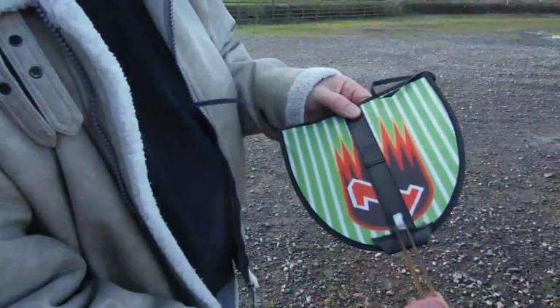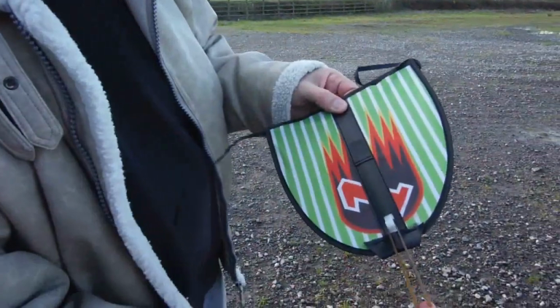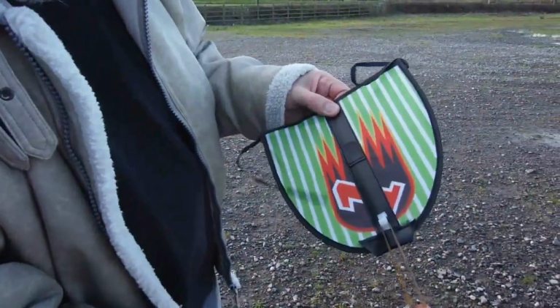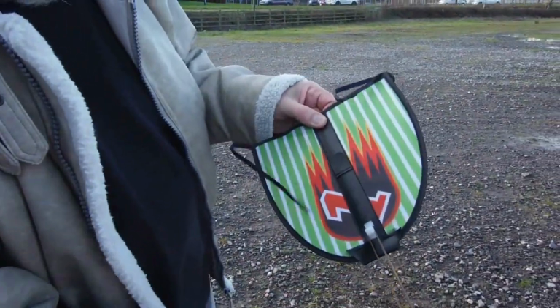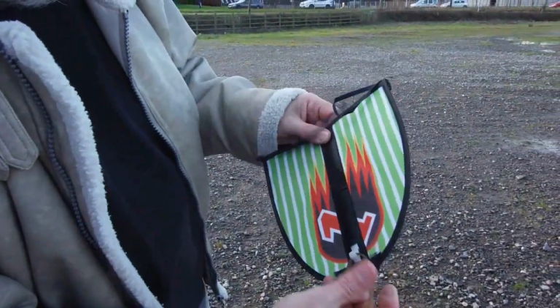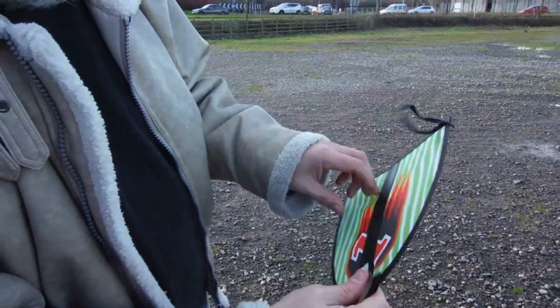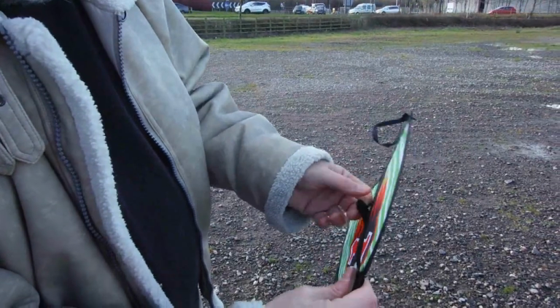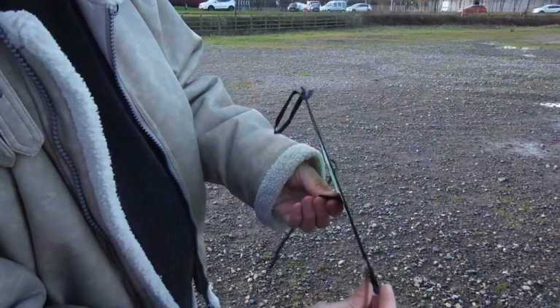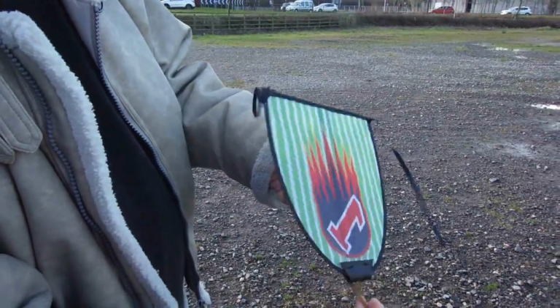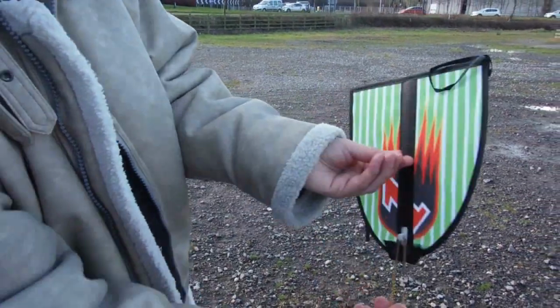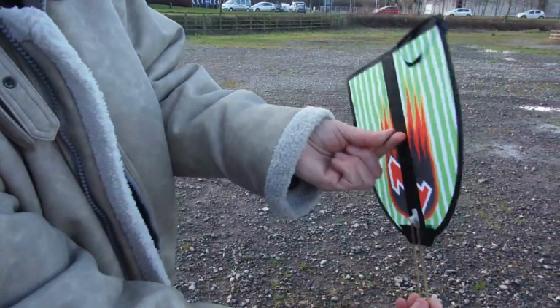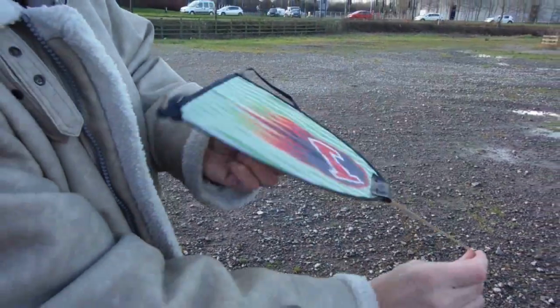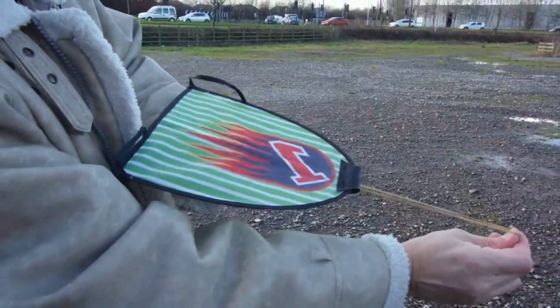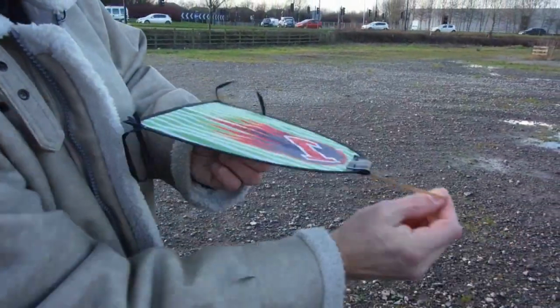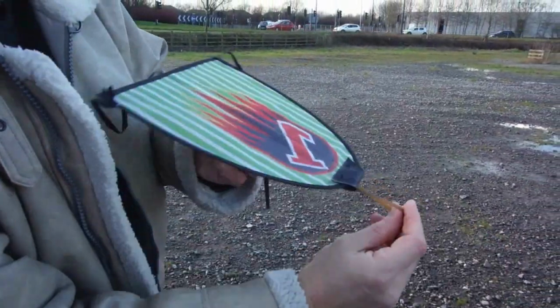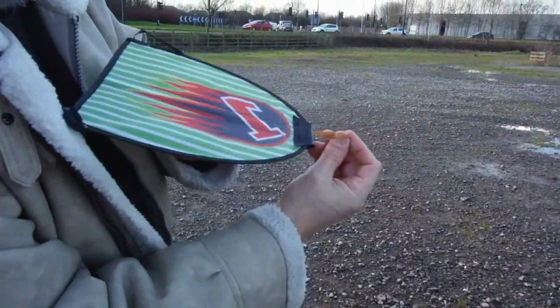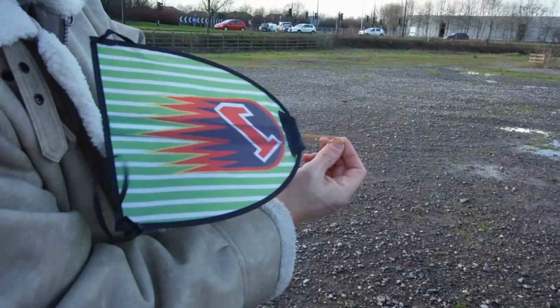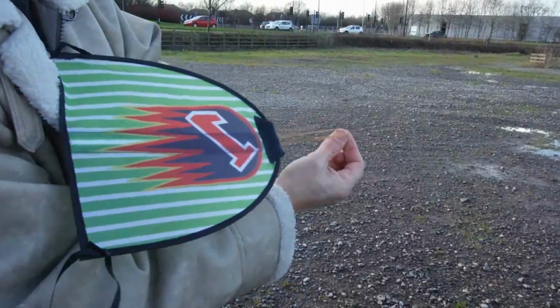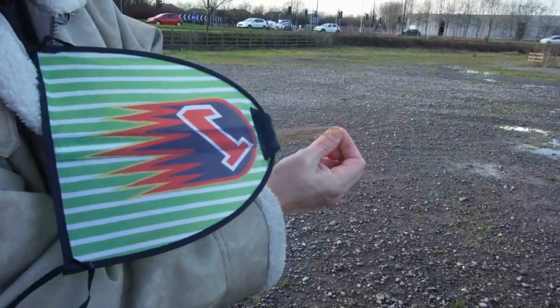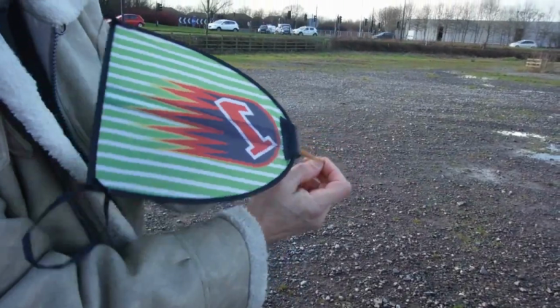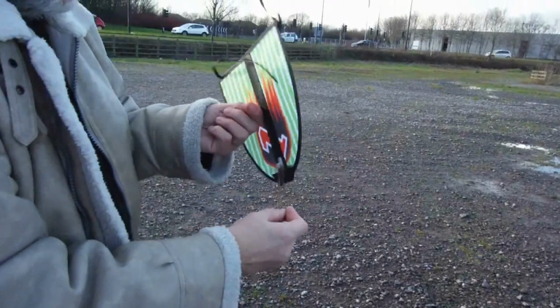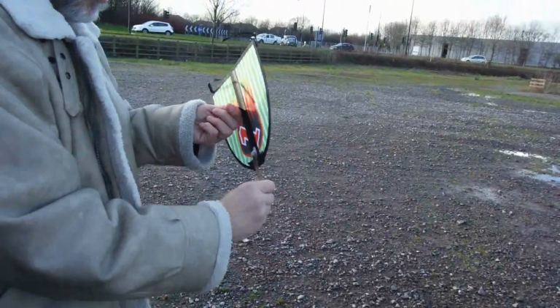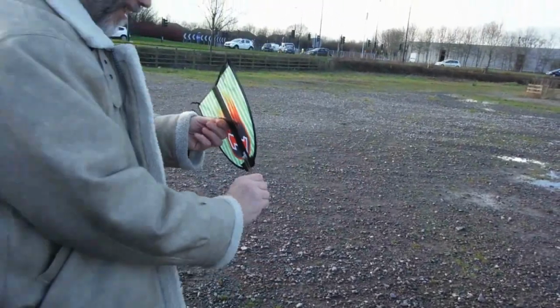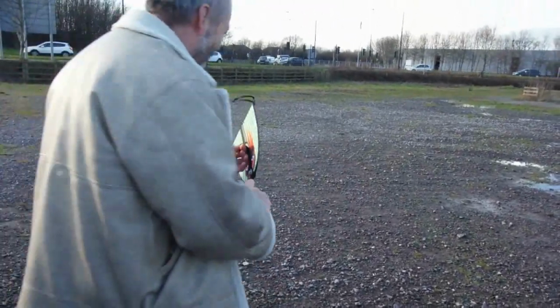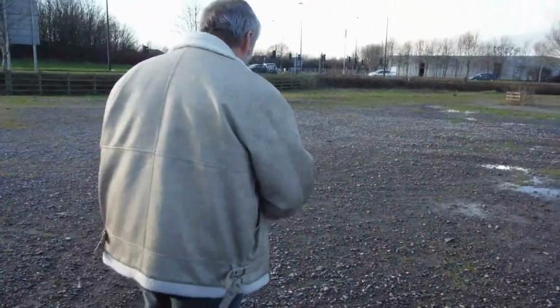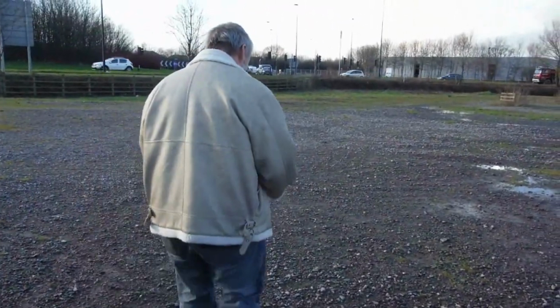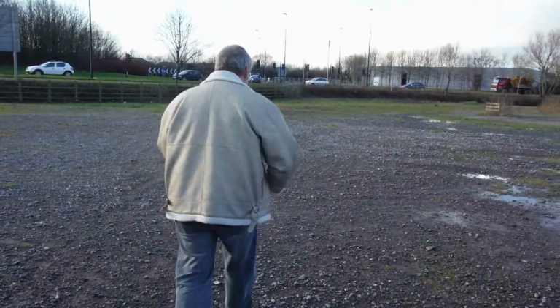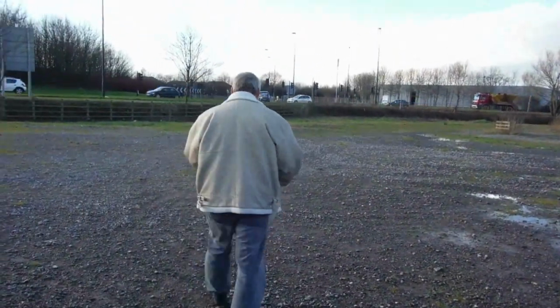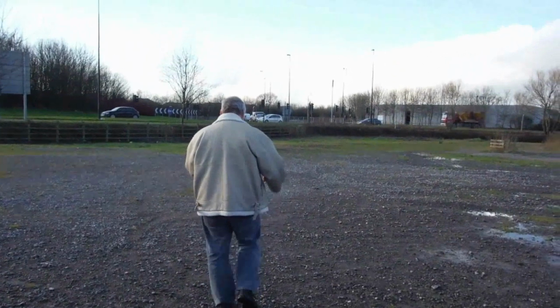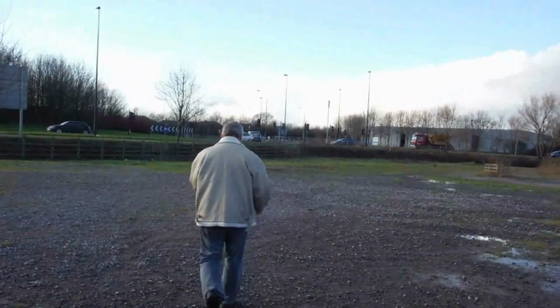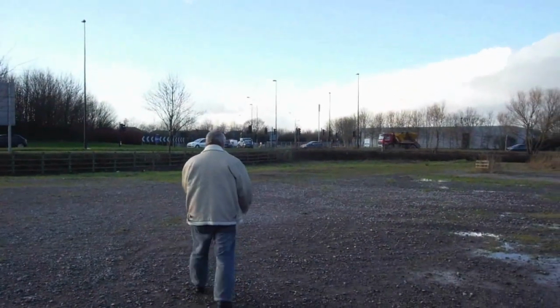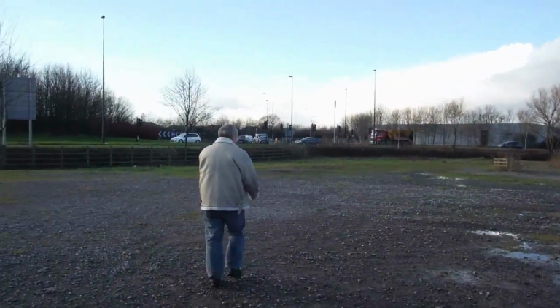The third kite, or glider, is this — another bargain store item. This one's actually got the rubber band connected to the front on a plastic clip.